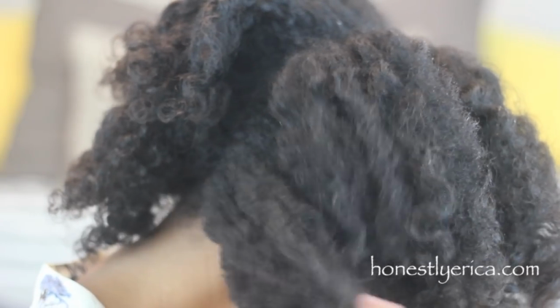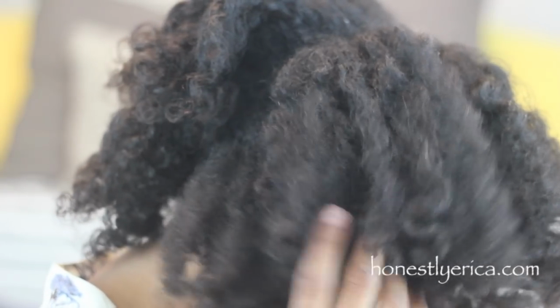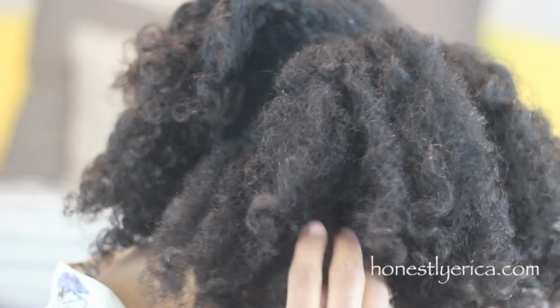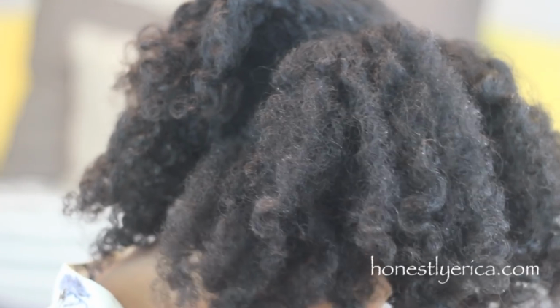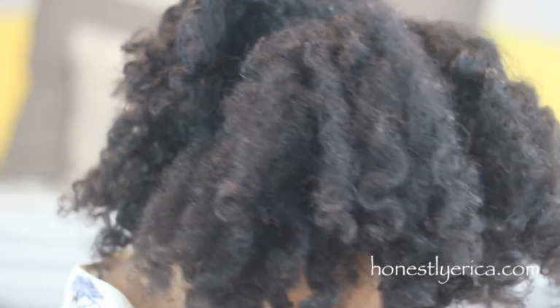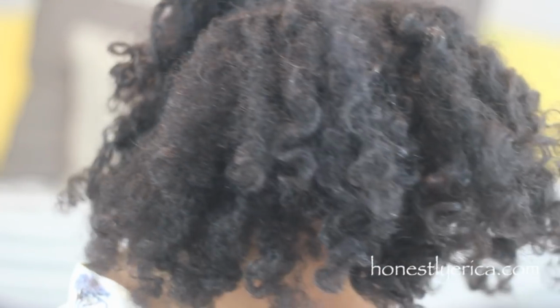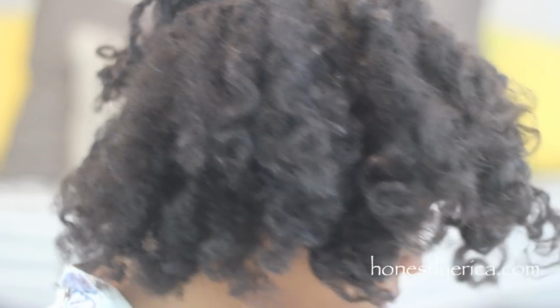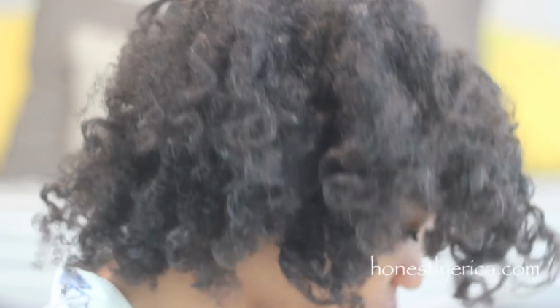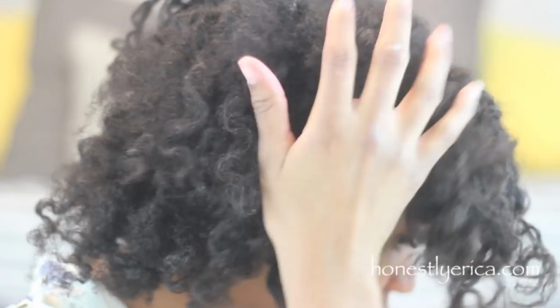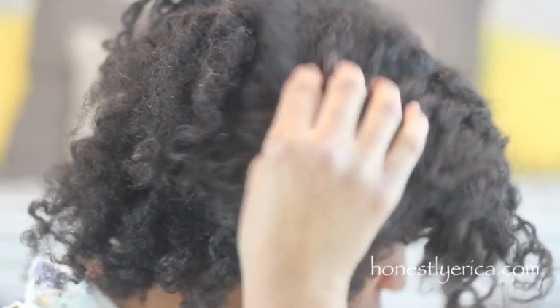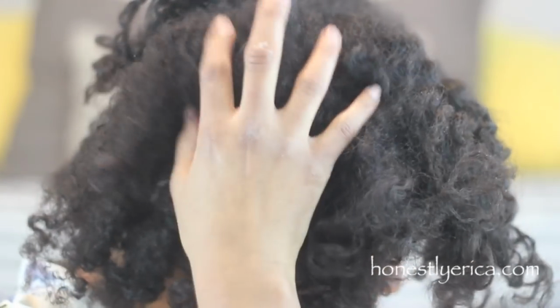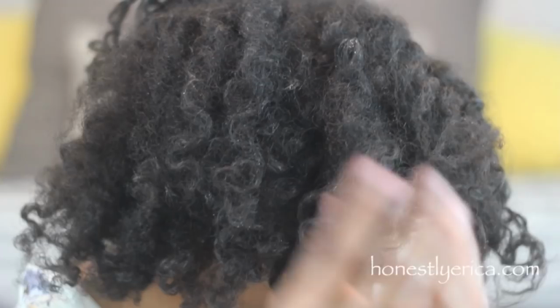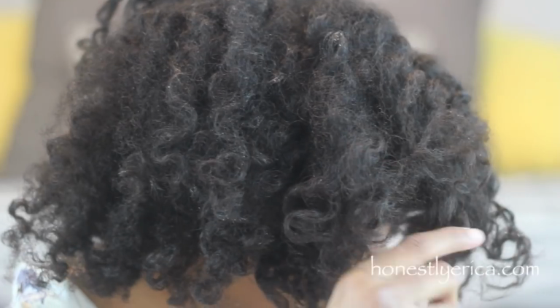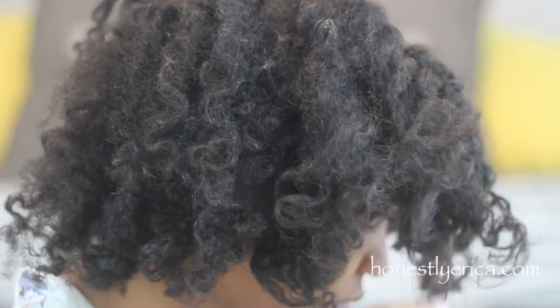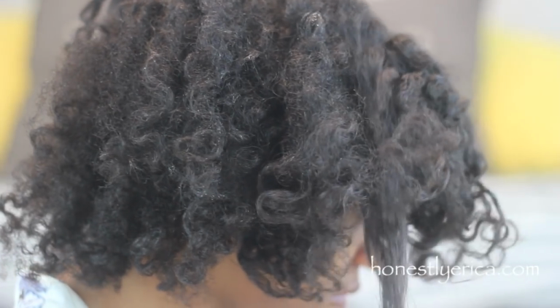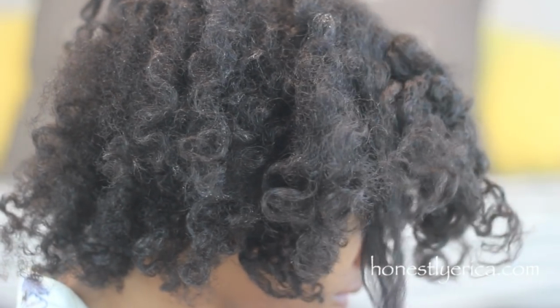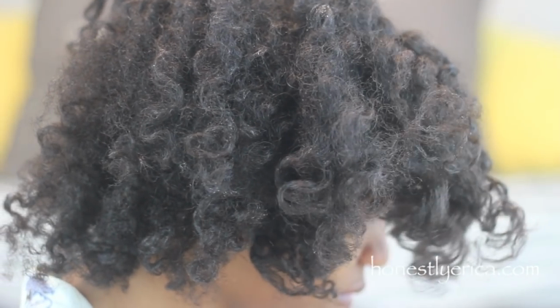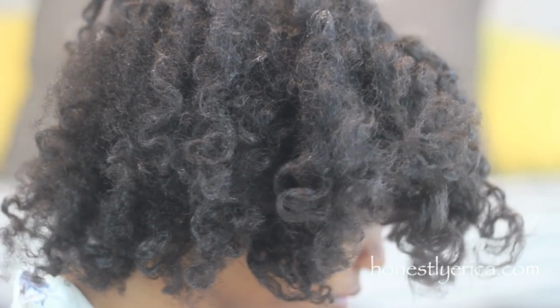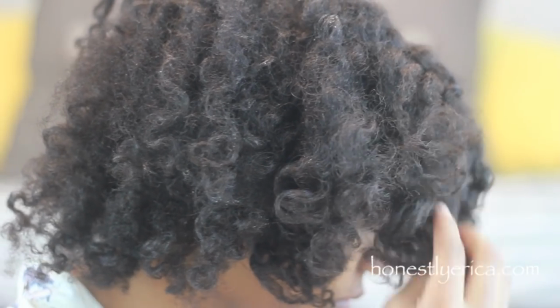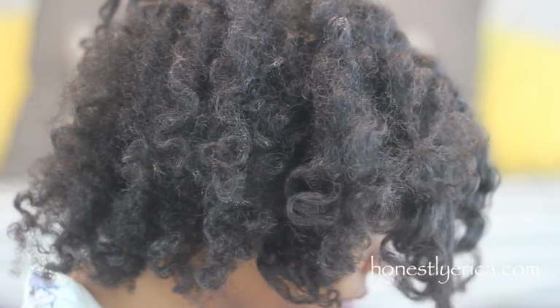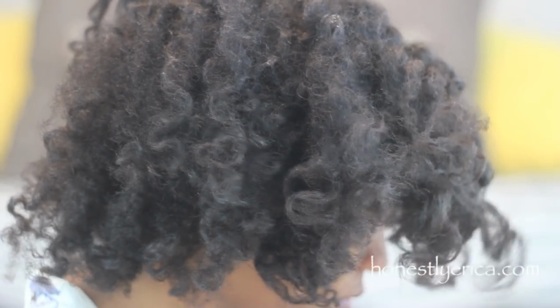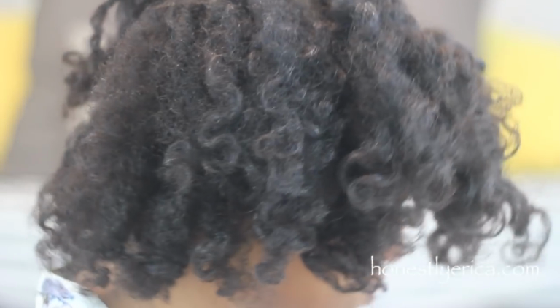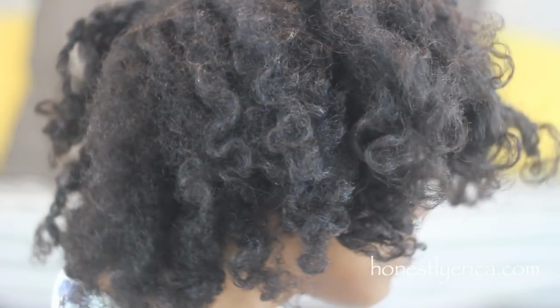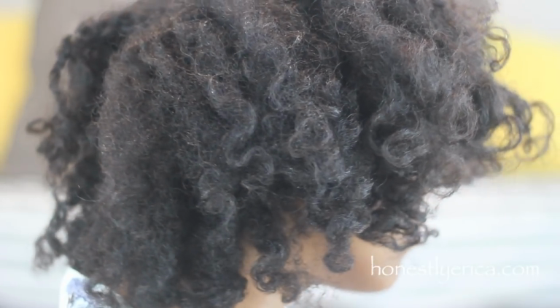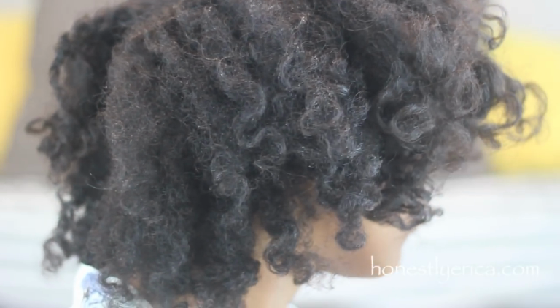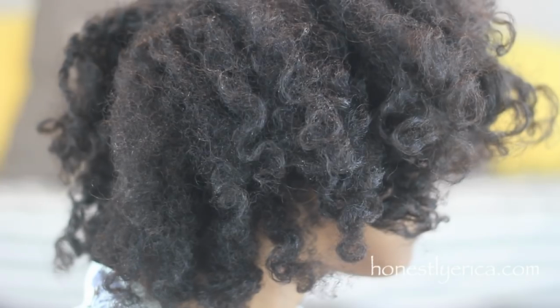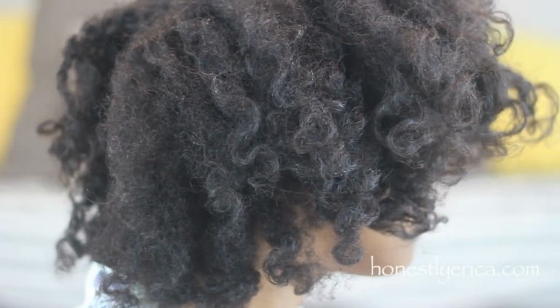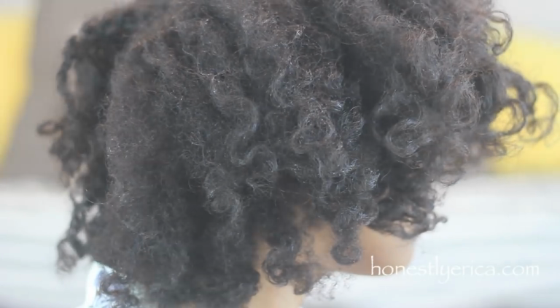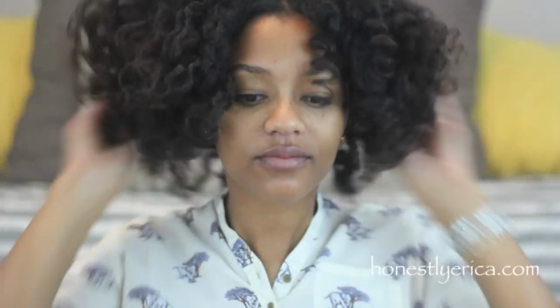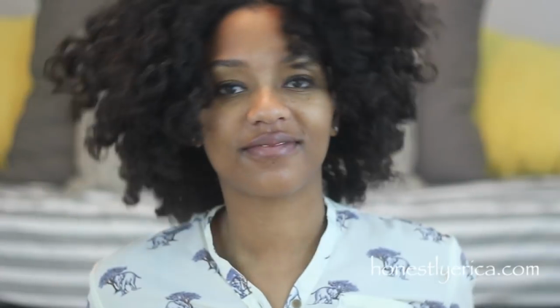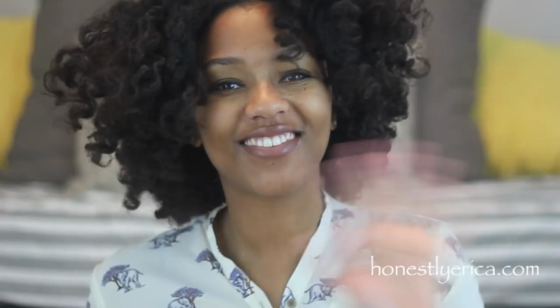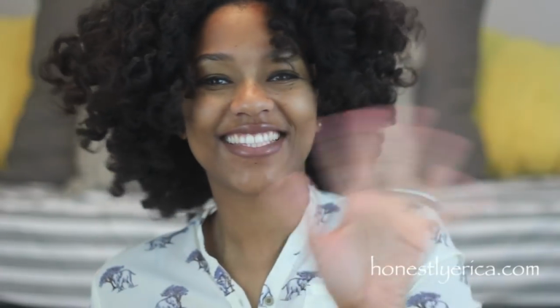Thank you guys for all the suggestions in my last versus video — I will definitely be doing those this year. Let me know what you guys think of this Bantu knot out, and thank you for watching. Bye!